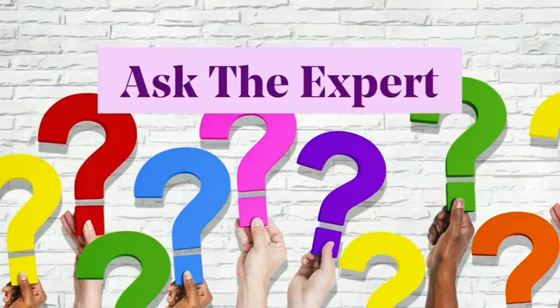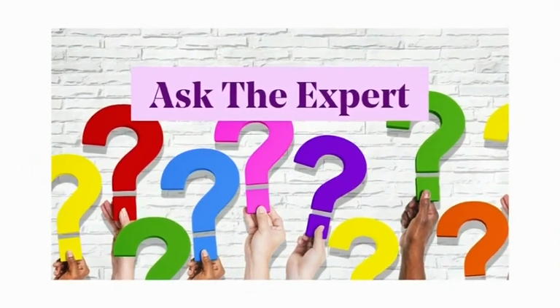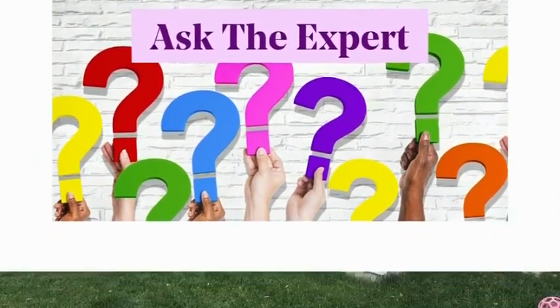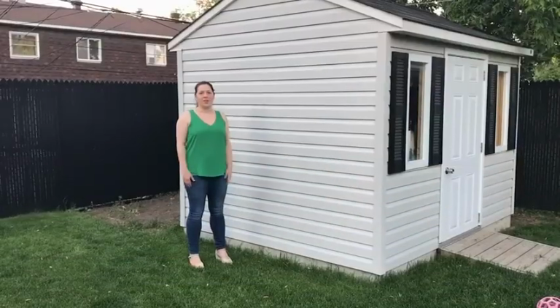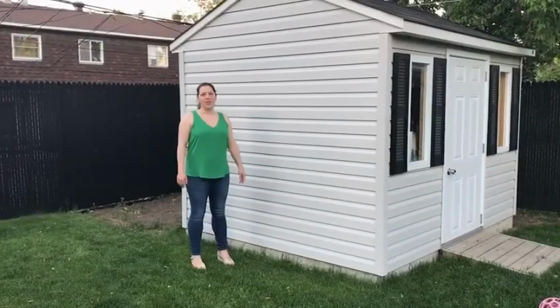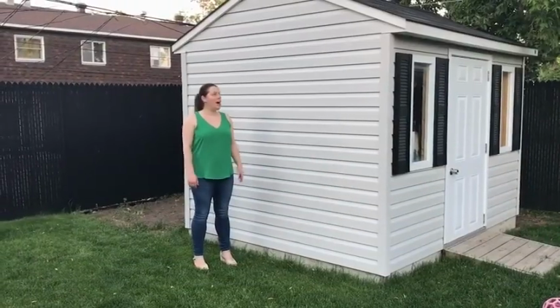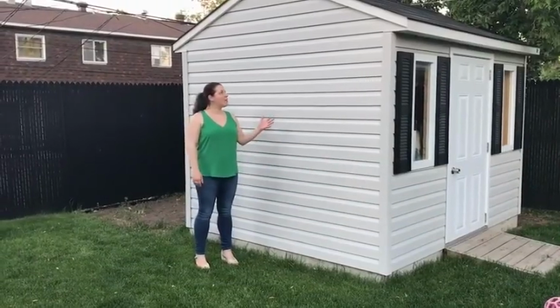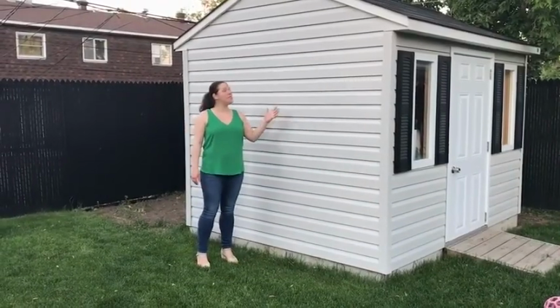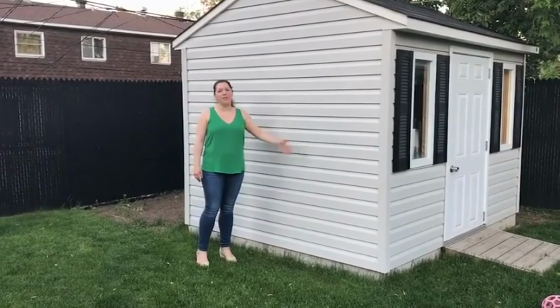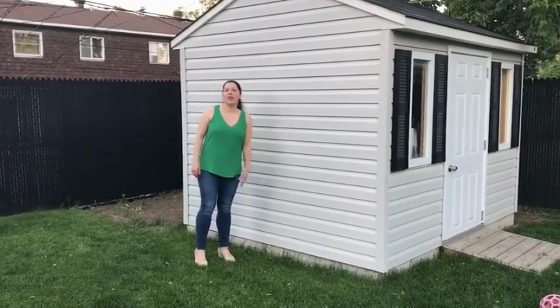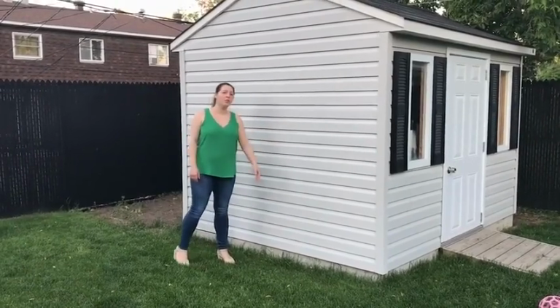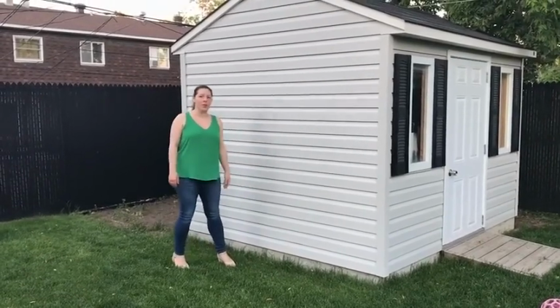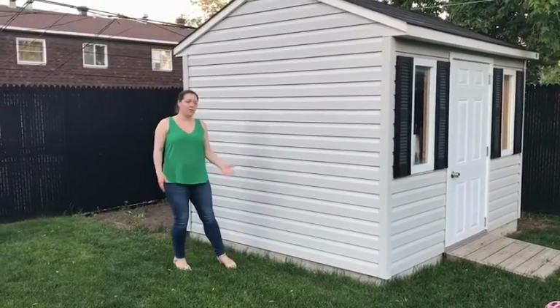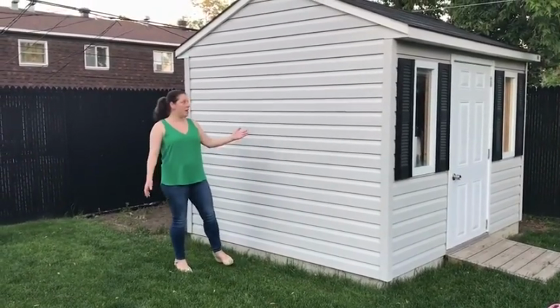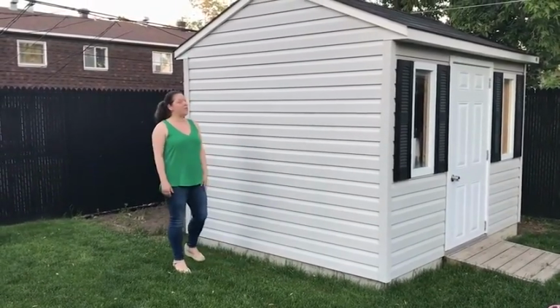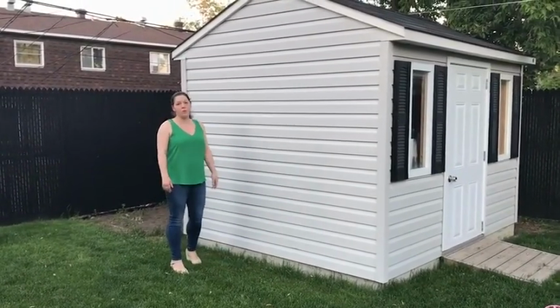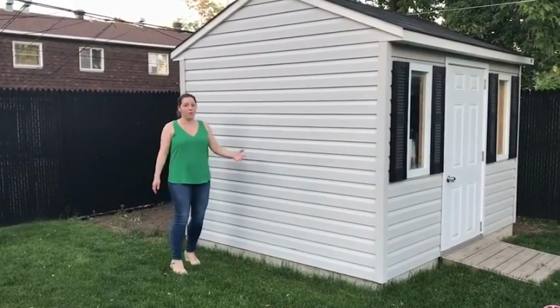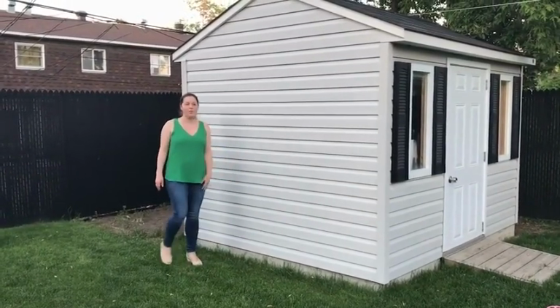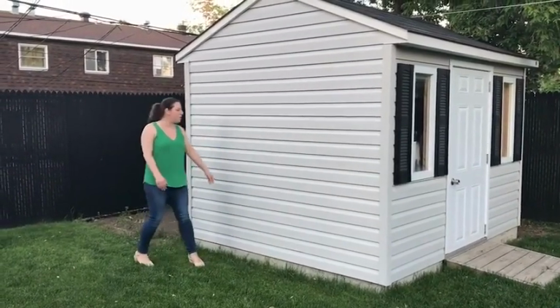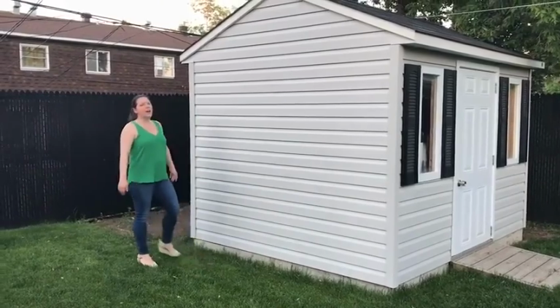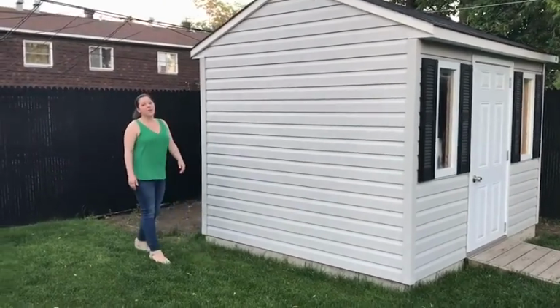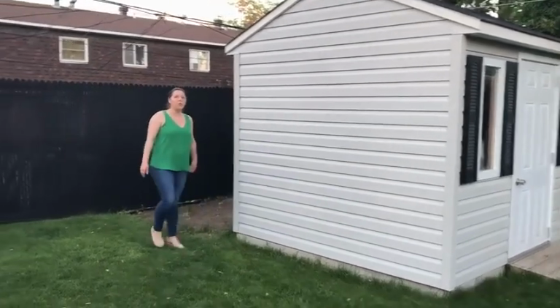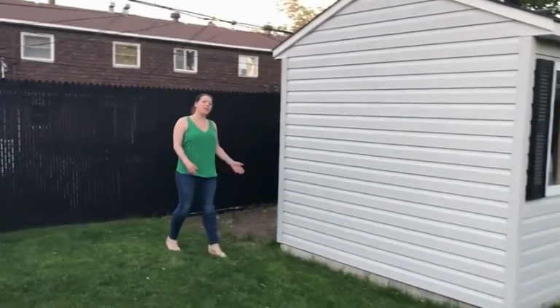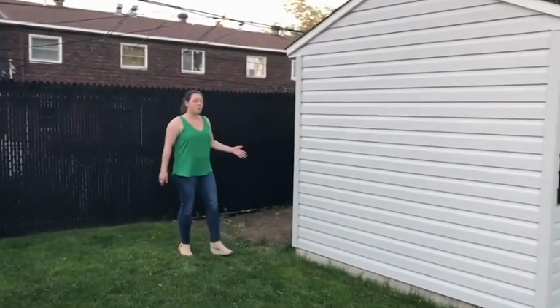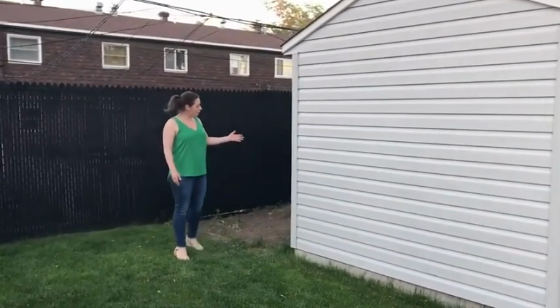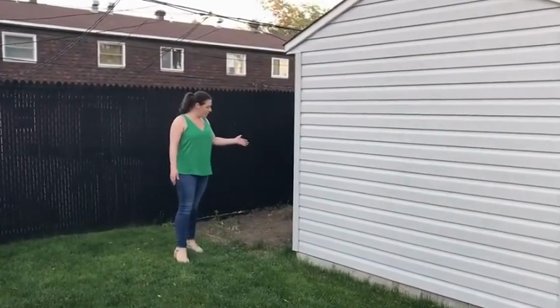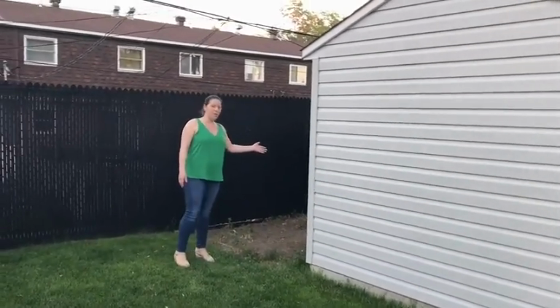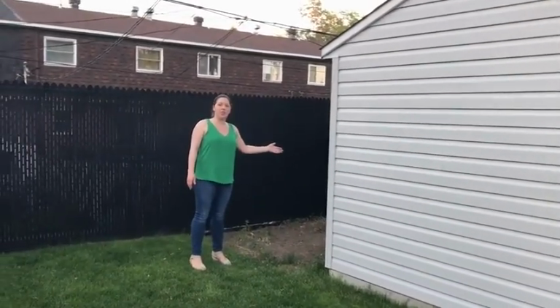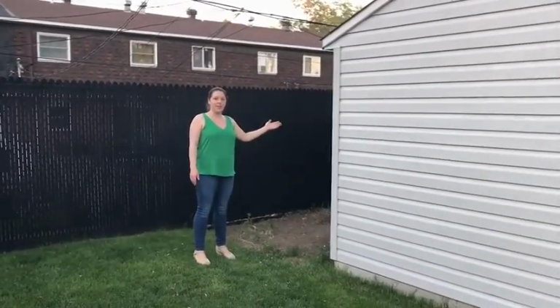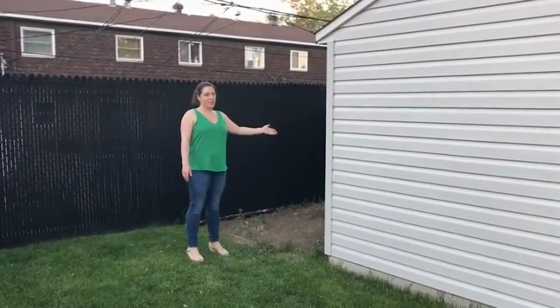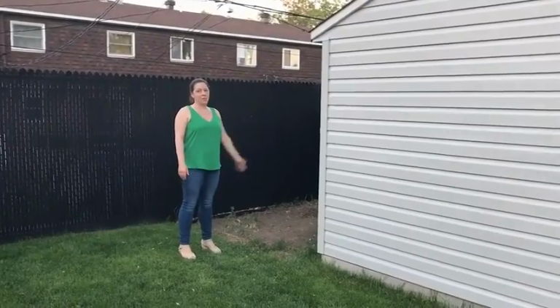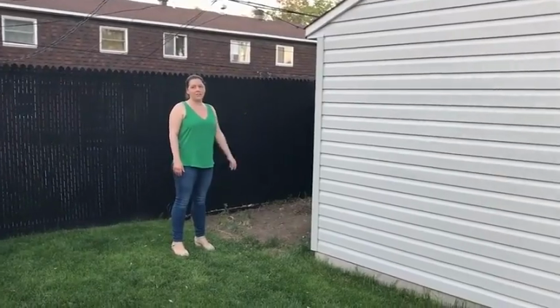Hi Brian, I wanted to get your advice on how I can make the side of this shed a little bit prettier, as we have this view from our nice patio, and also what I can do to hide the dirt patch that is currently behind it.